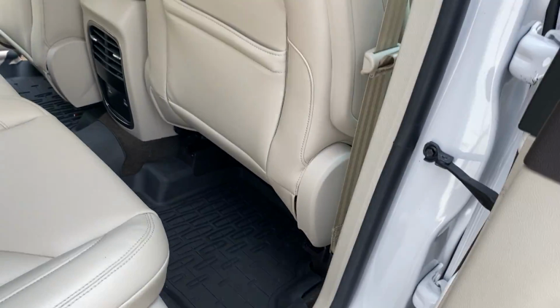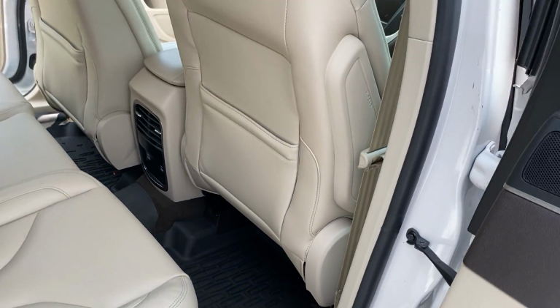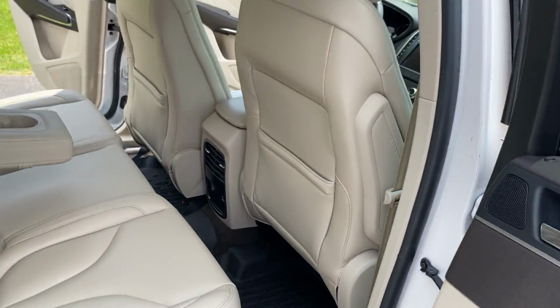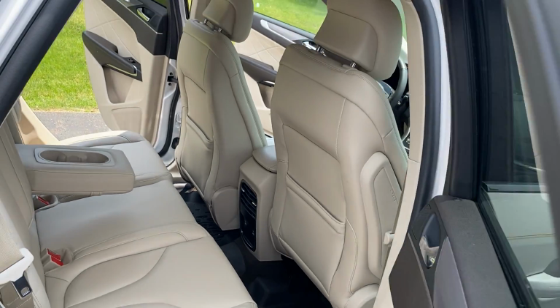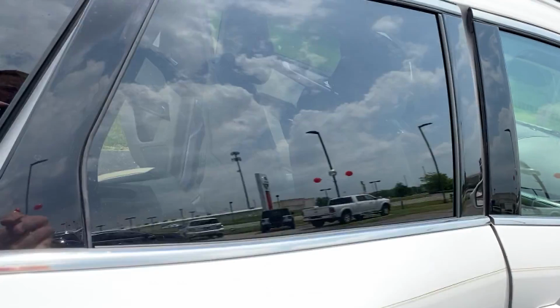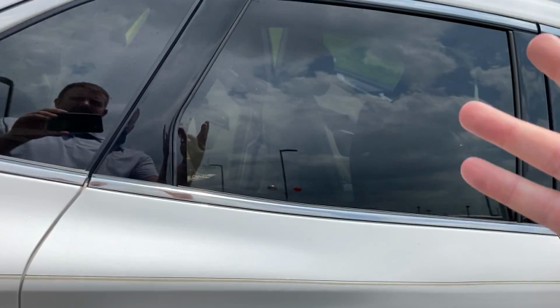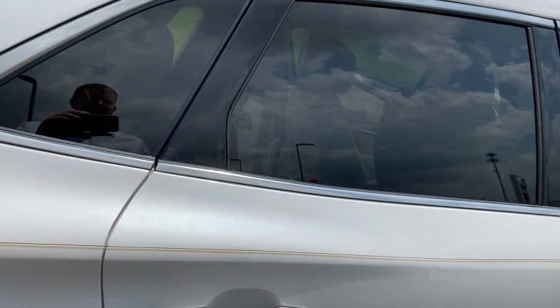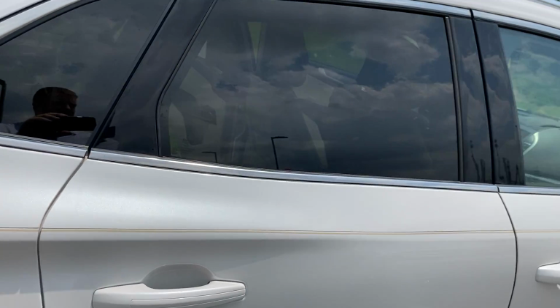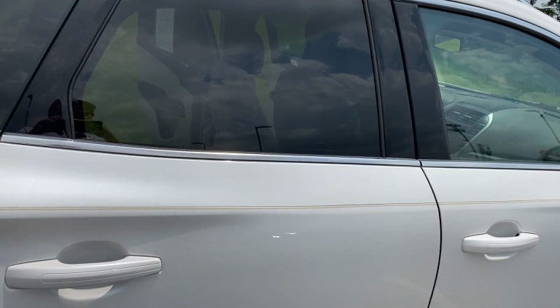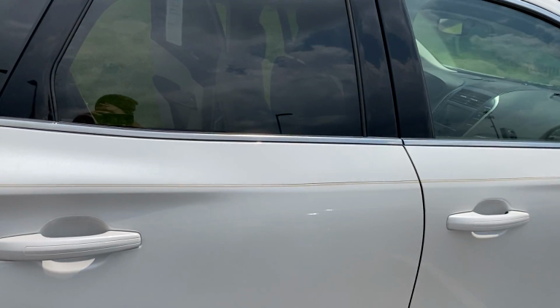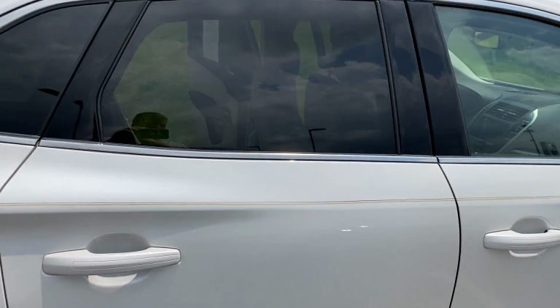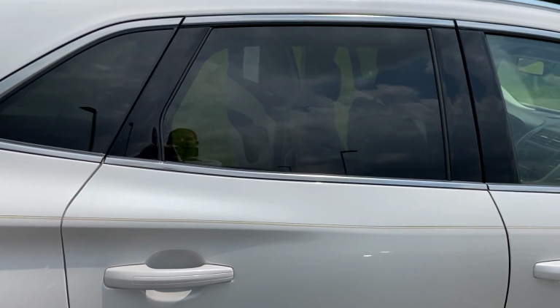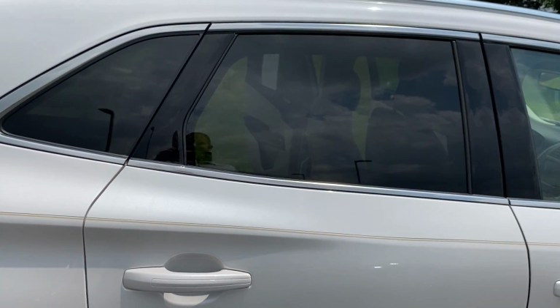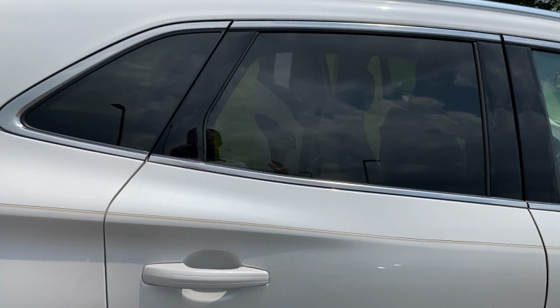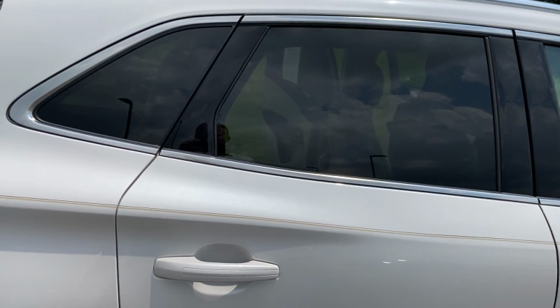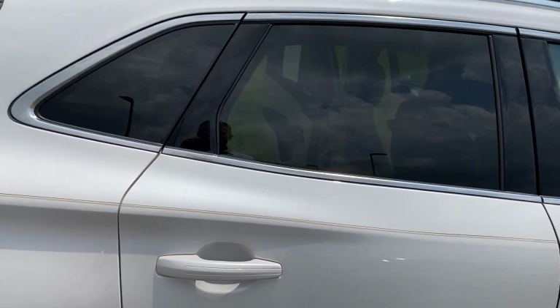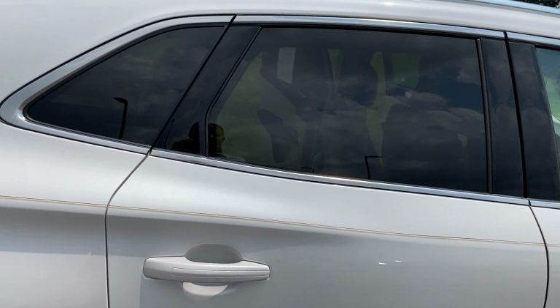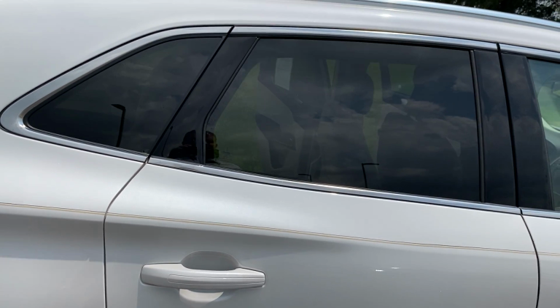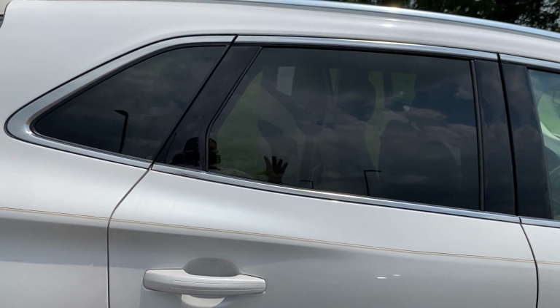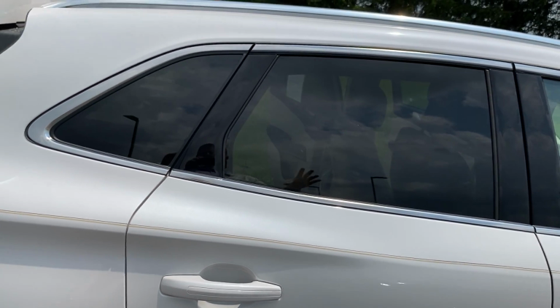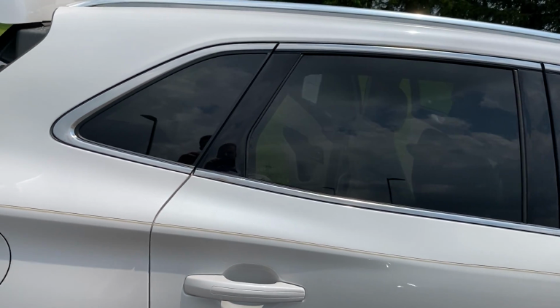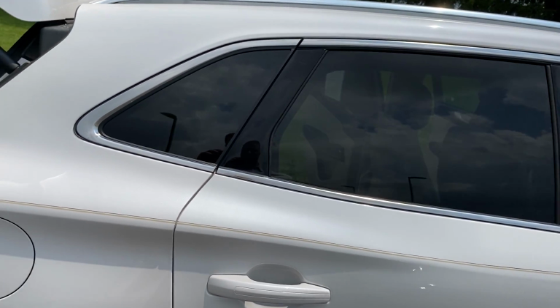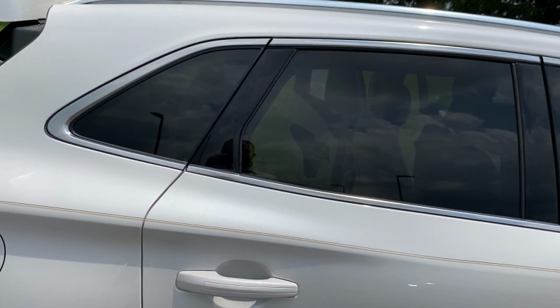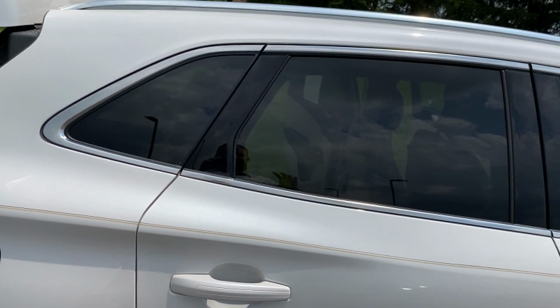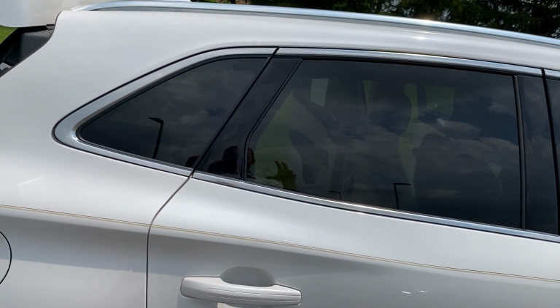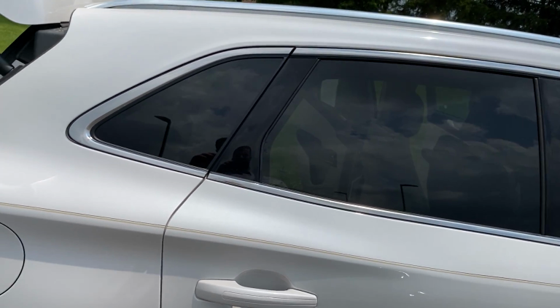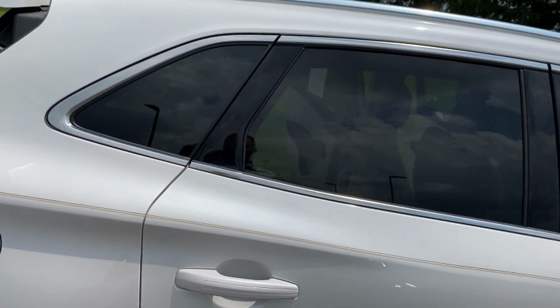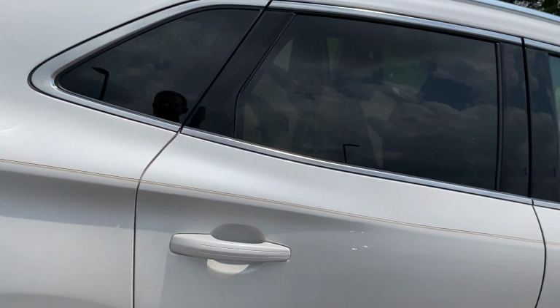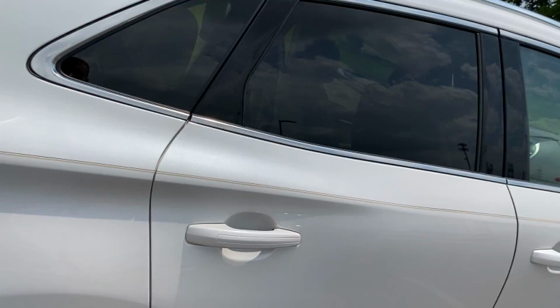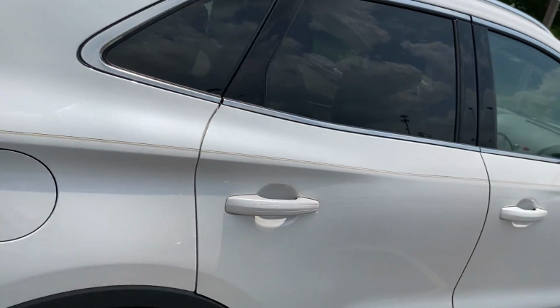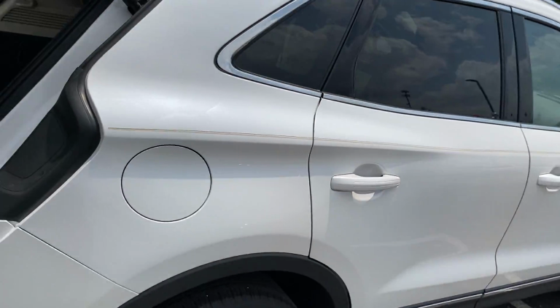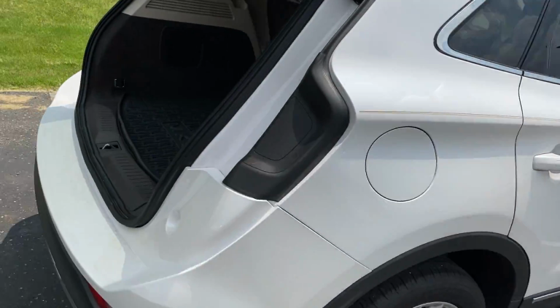Now I want to talk about the window tint. The first thing that comes to mind with window tint is more shade and more privacy, but it also goes along great with the exterior color and also protects your leather interior for longer.